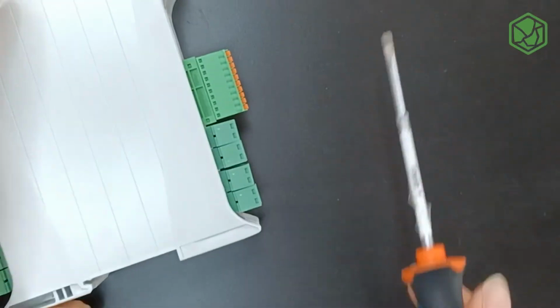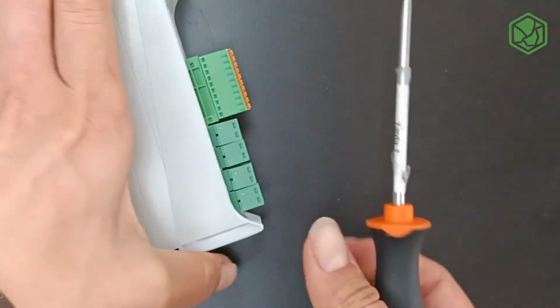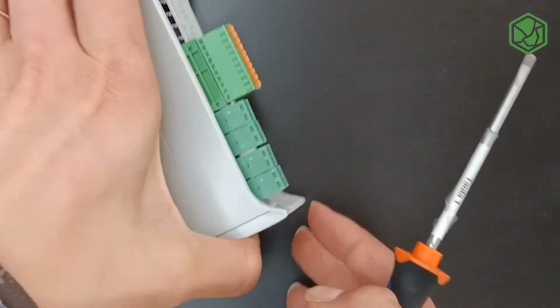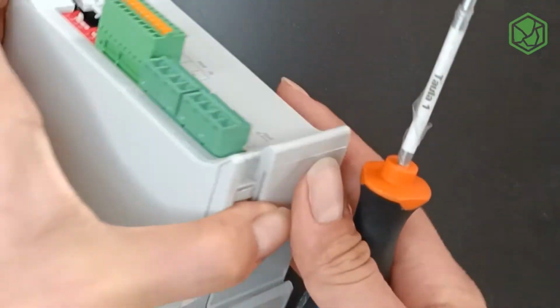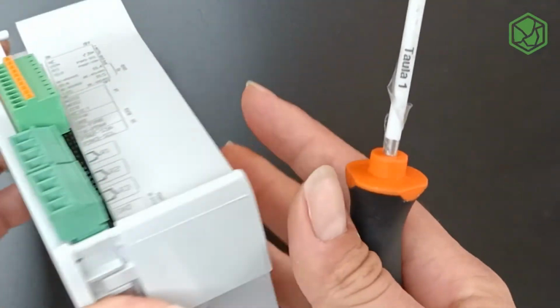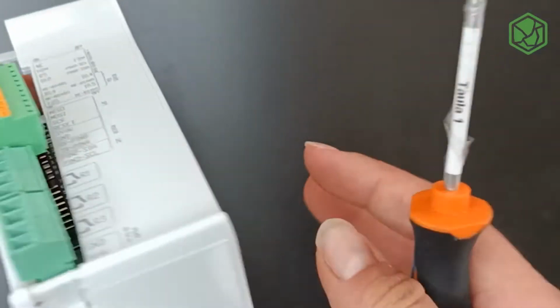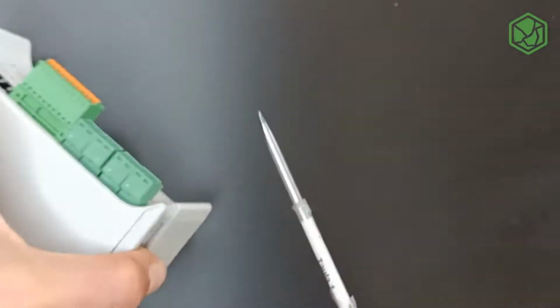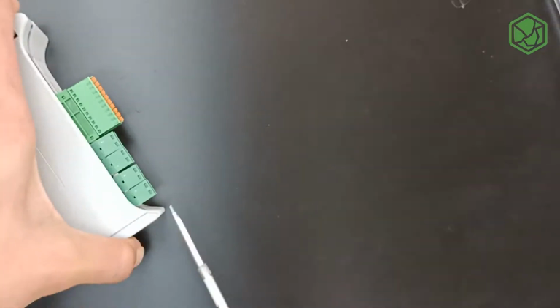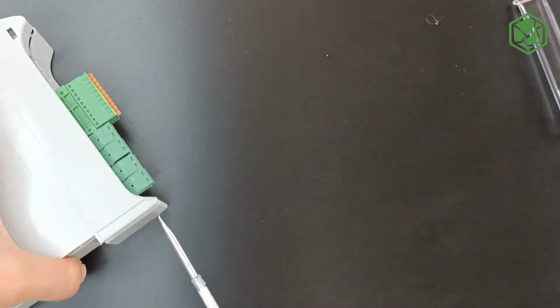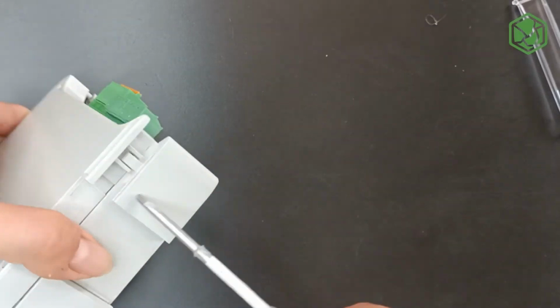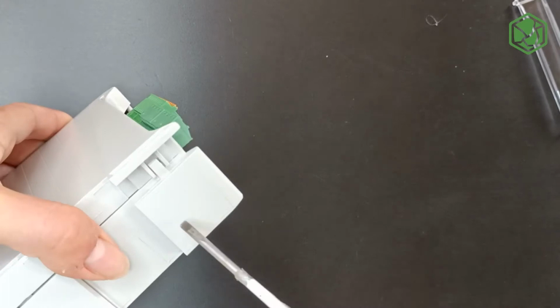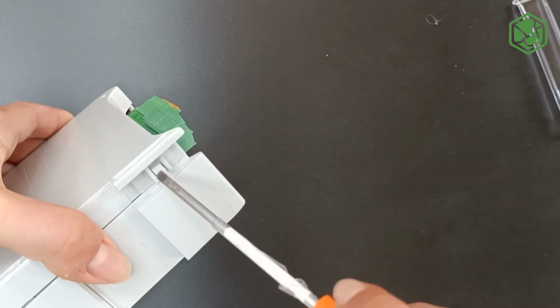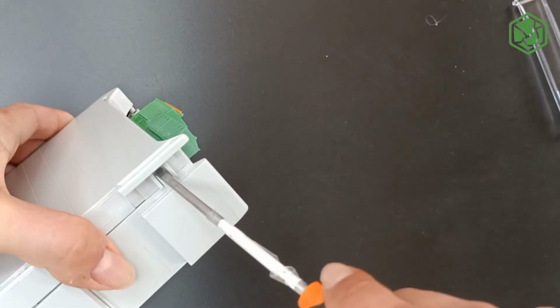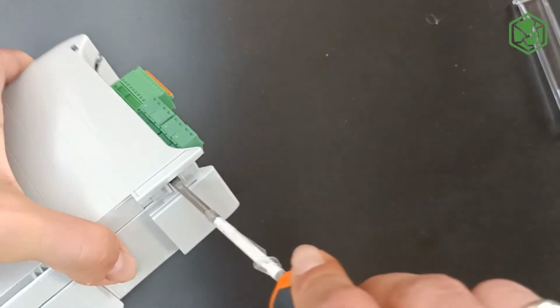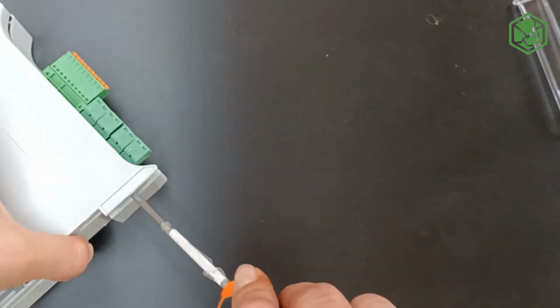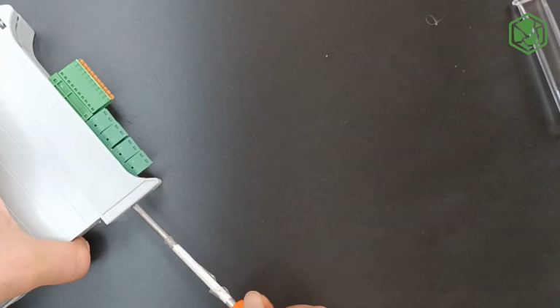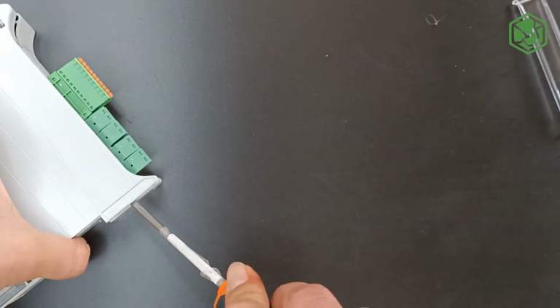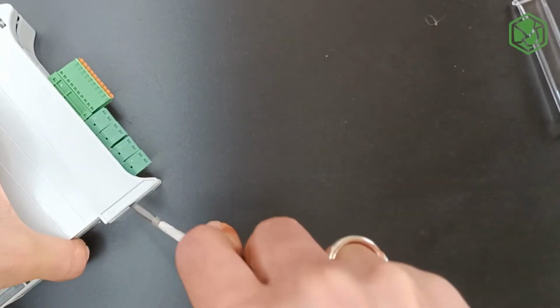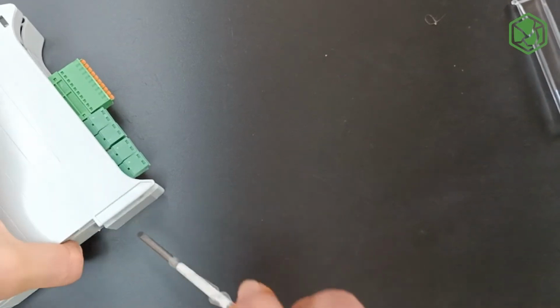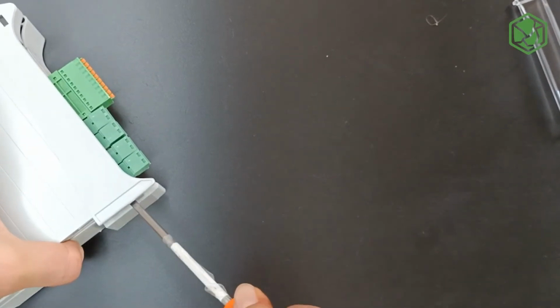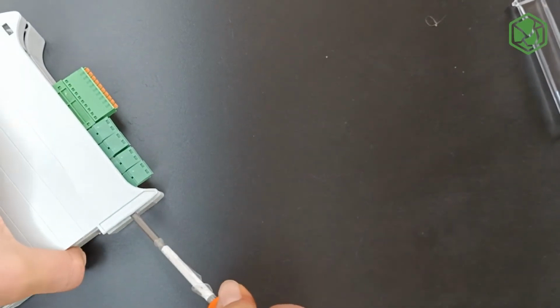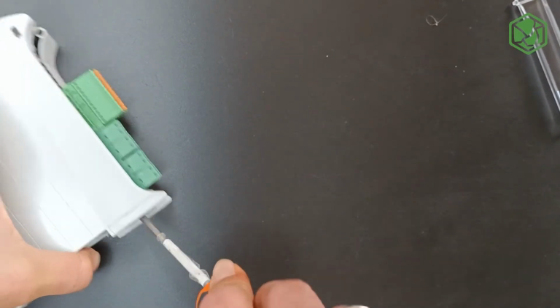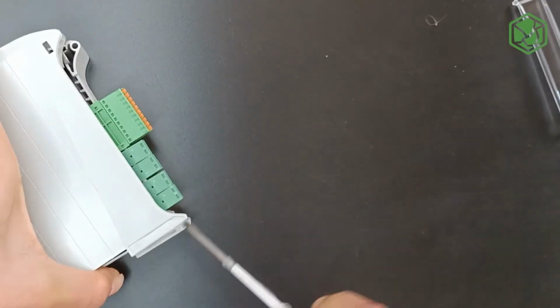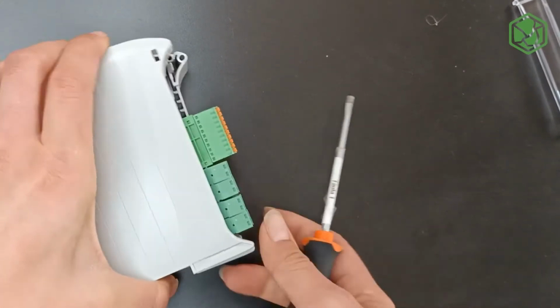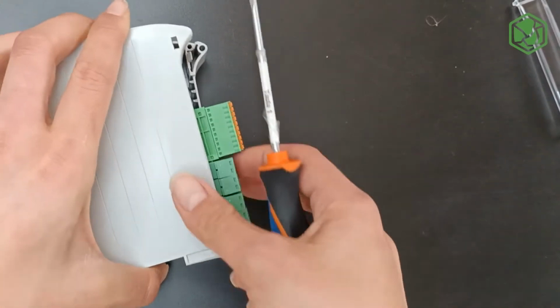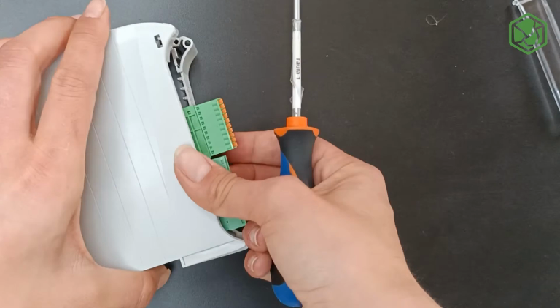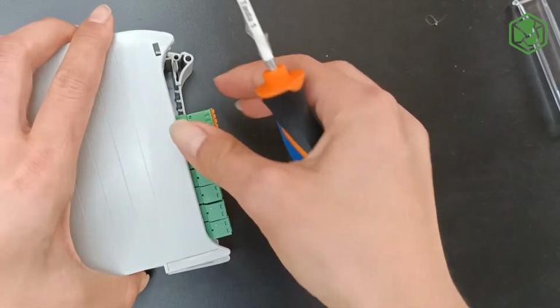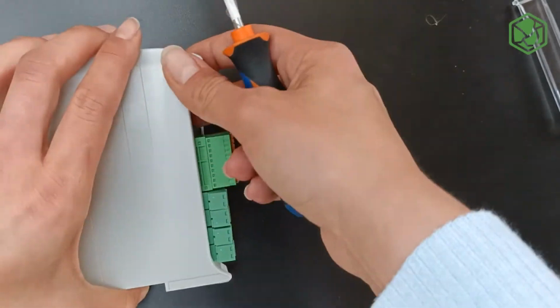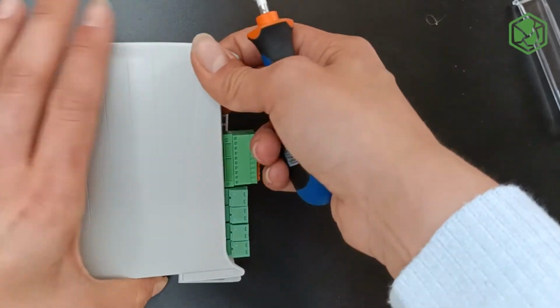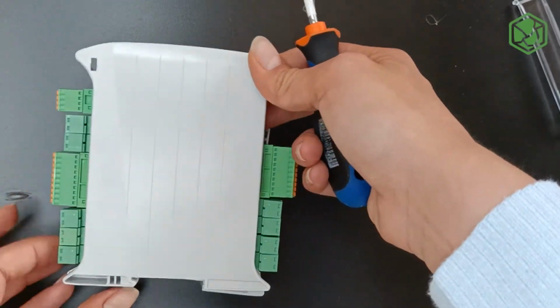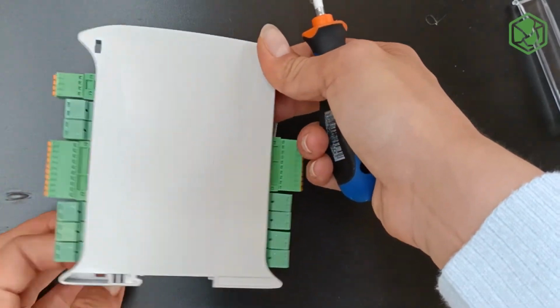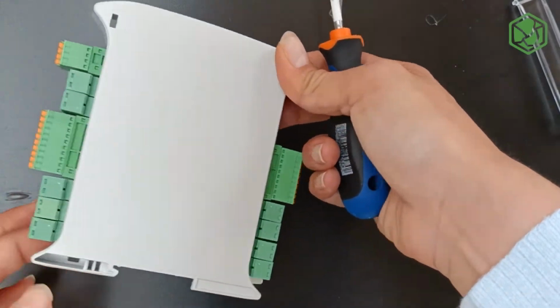Then we're going to open the final hole, and here you can see the inside of this Airox Relay HF Plus.